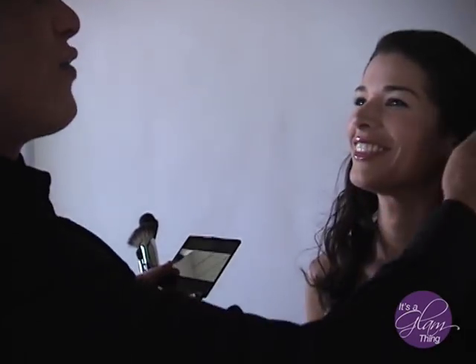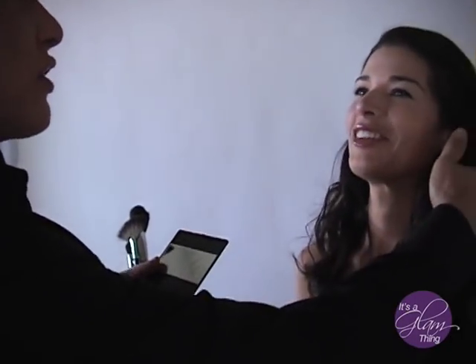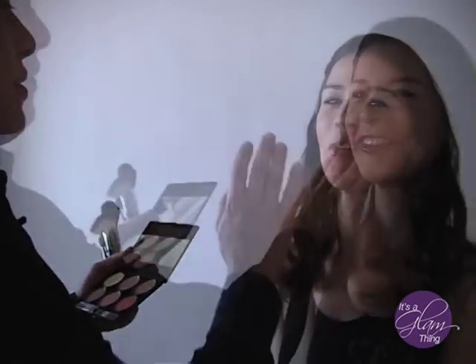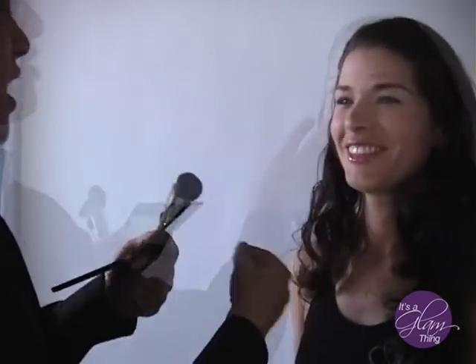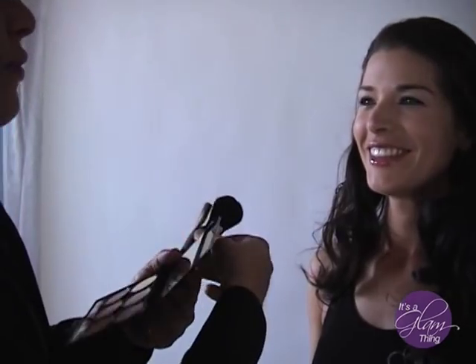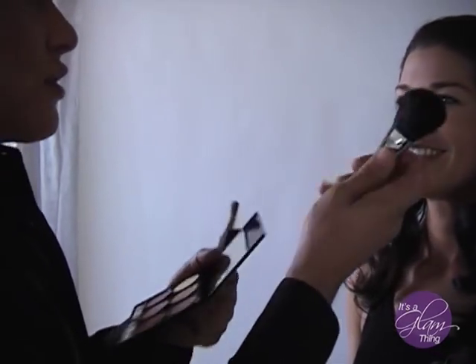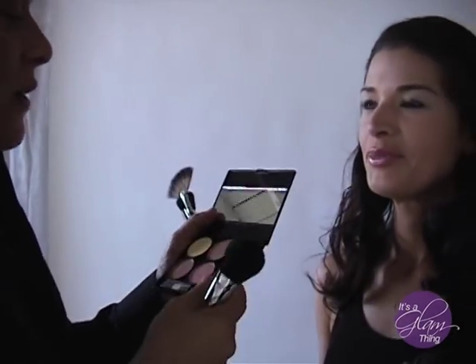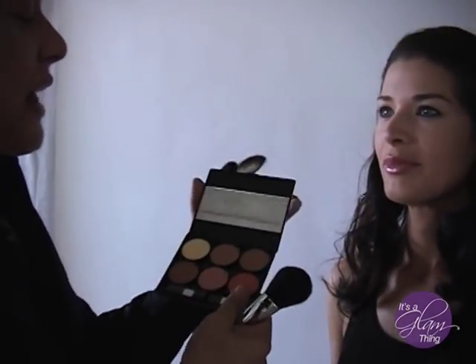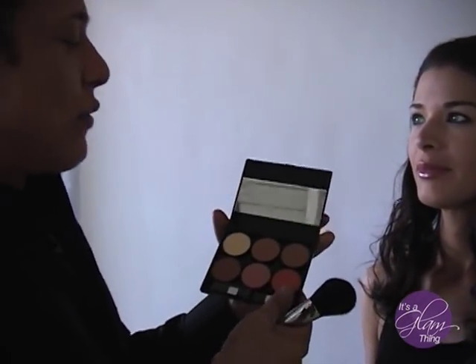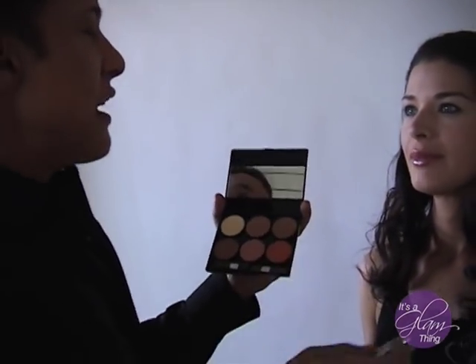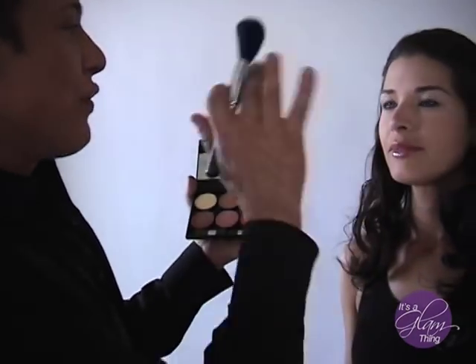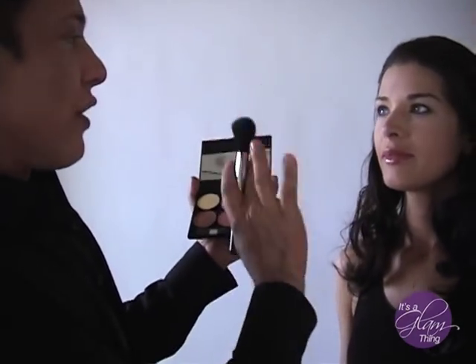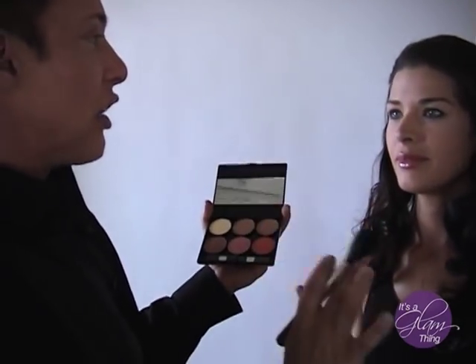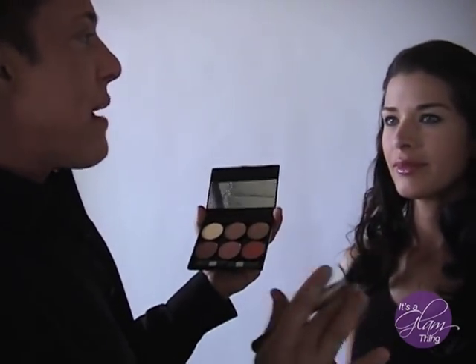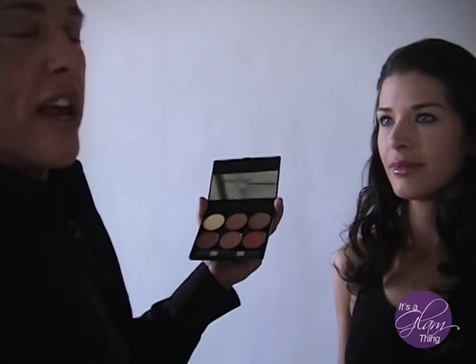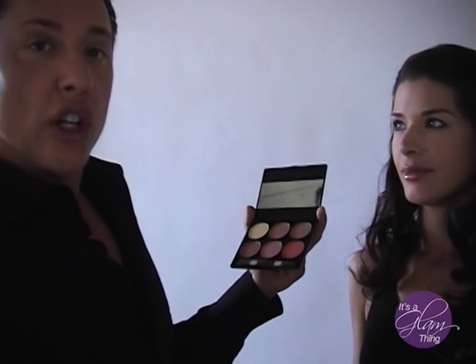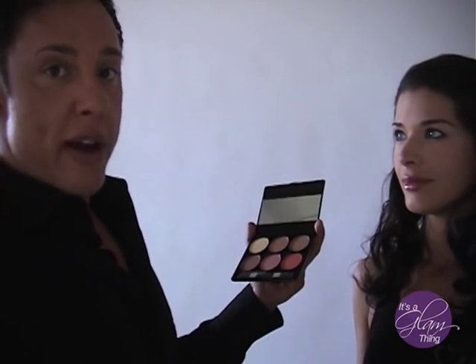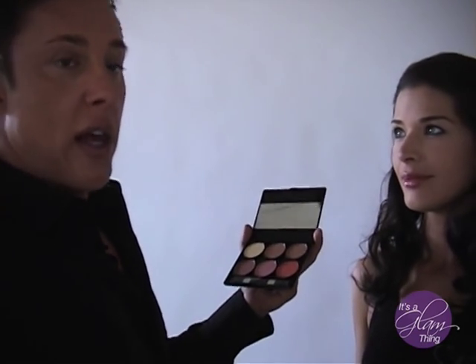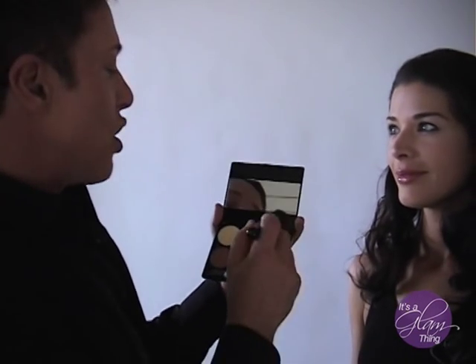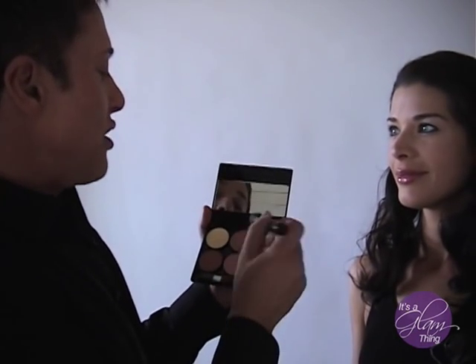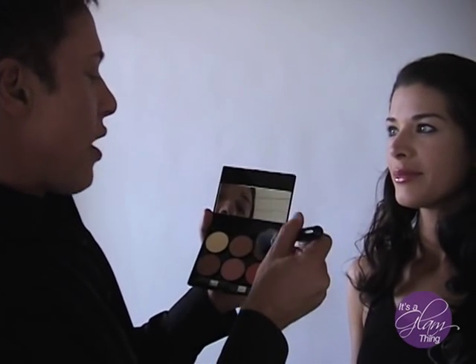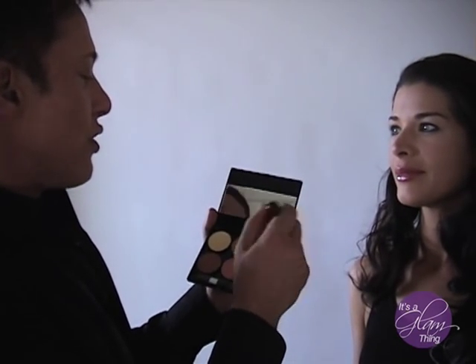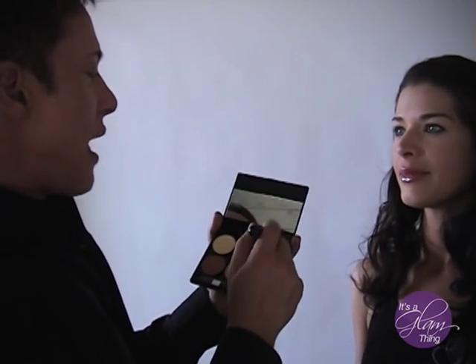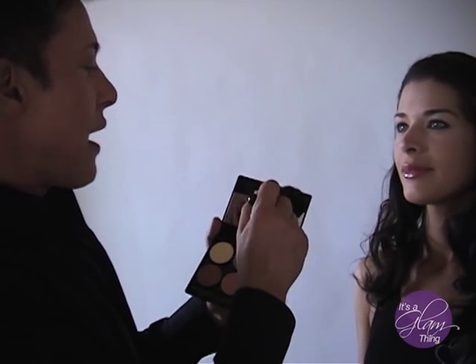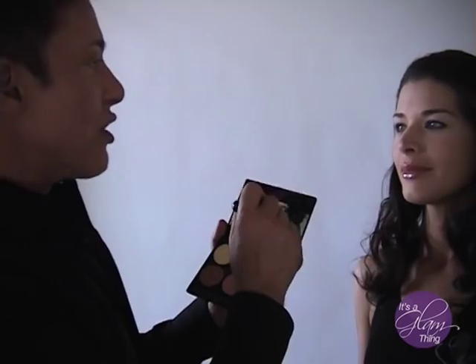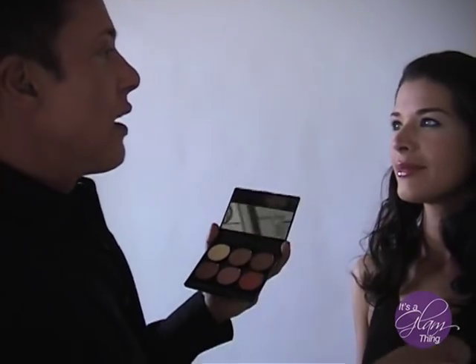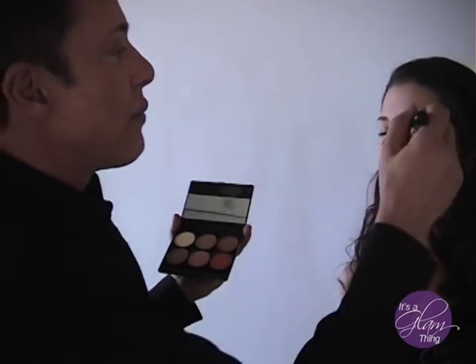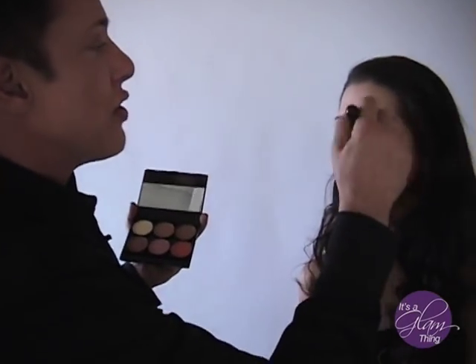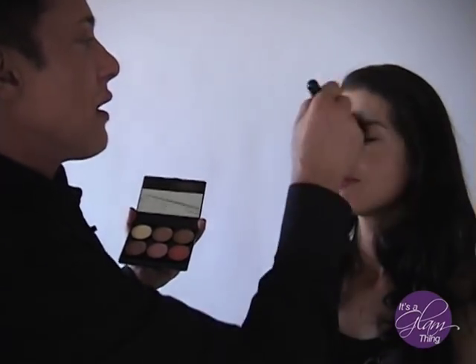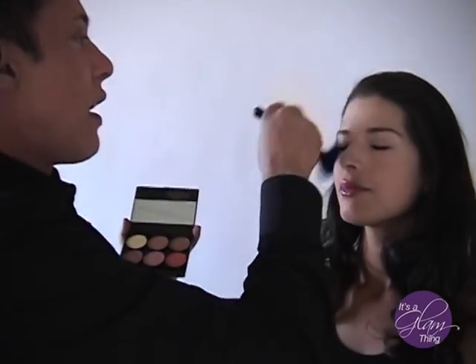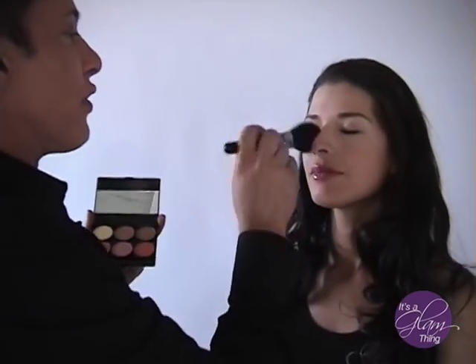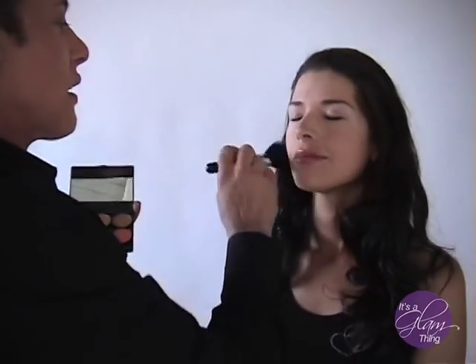I always start with bronzer first because I want to lay down the initial veil of color and make foundation start to look three-dimensional. So we always start with the bronzer first, apply it to the brush, and then go all over just like this.